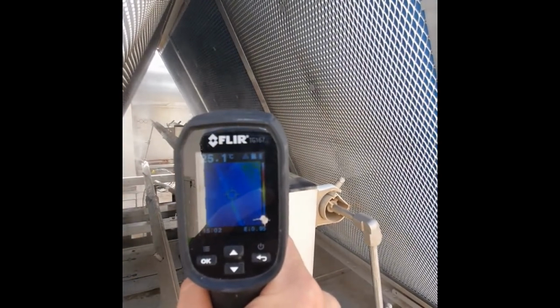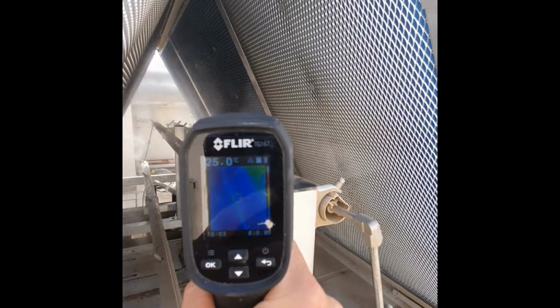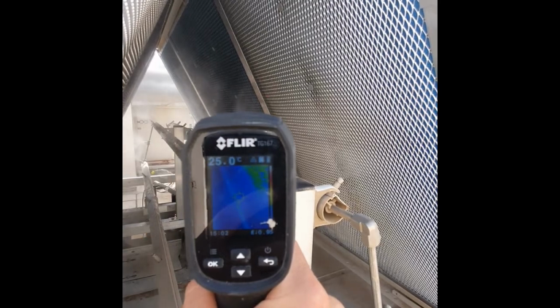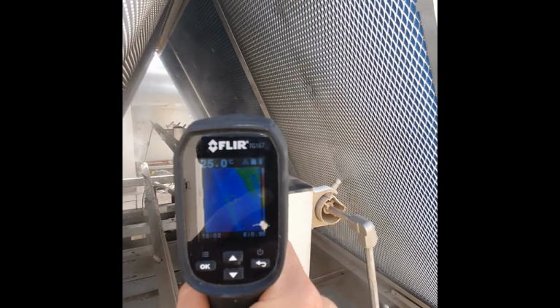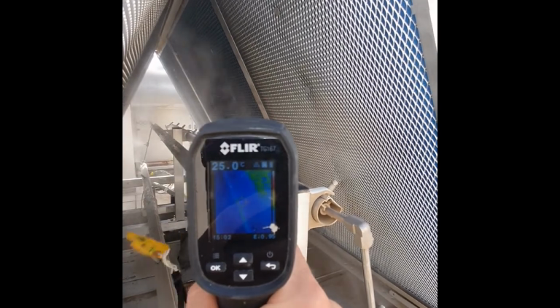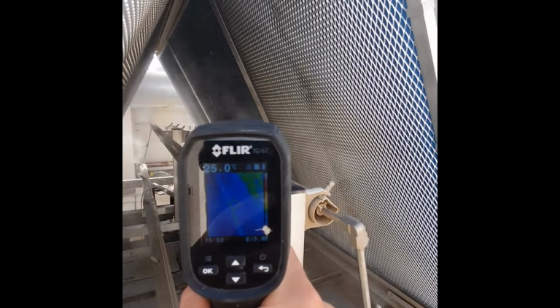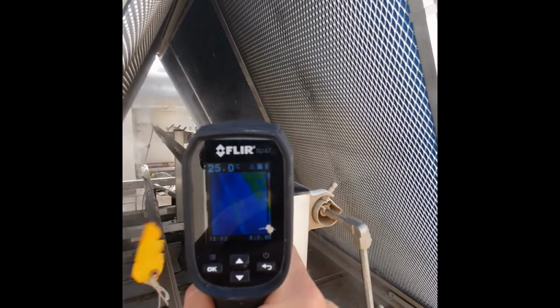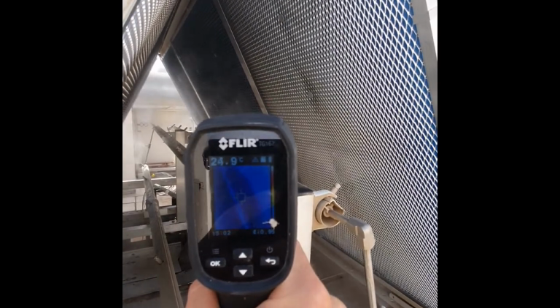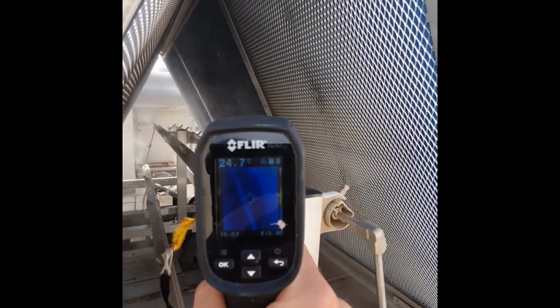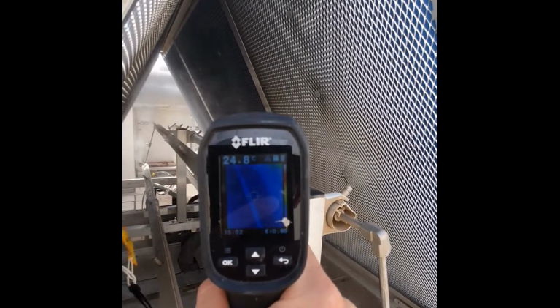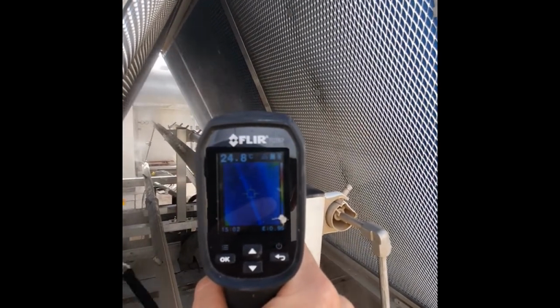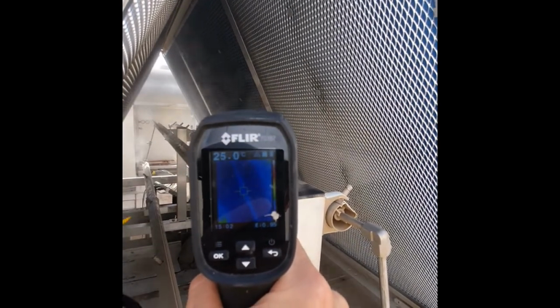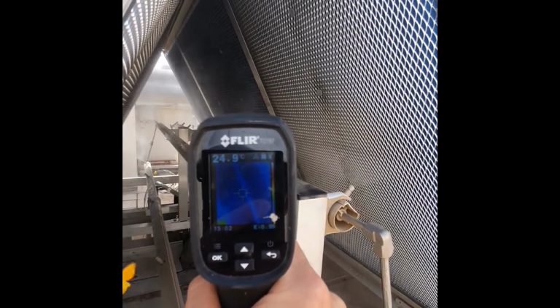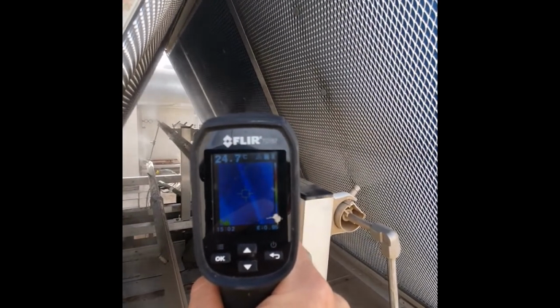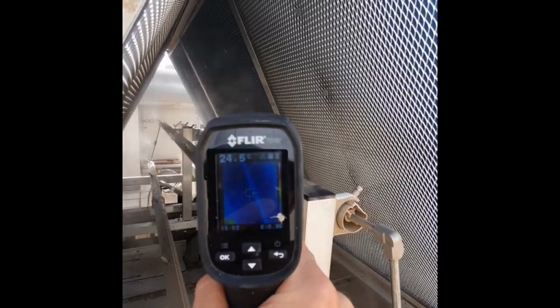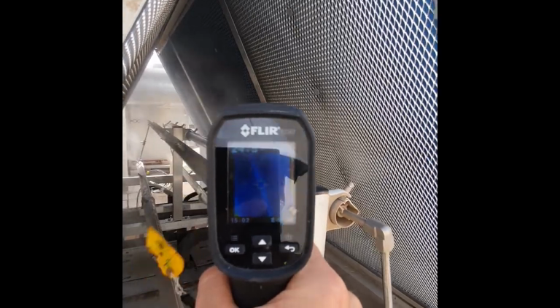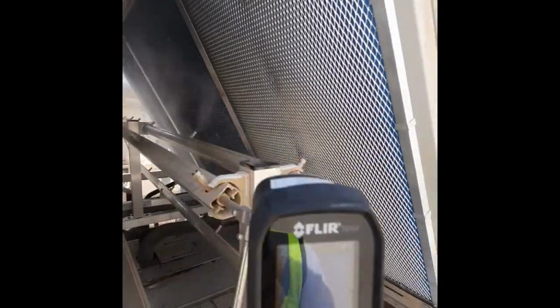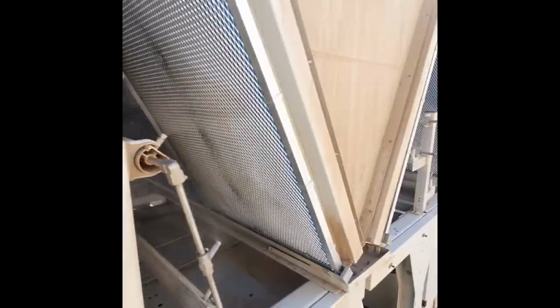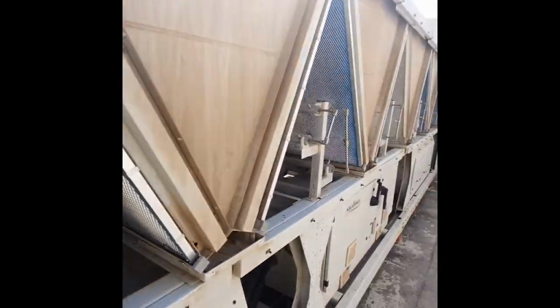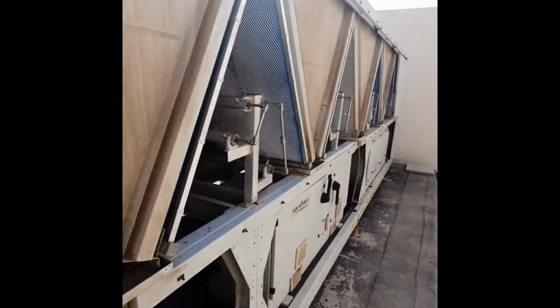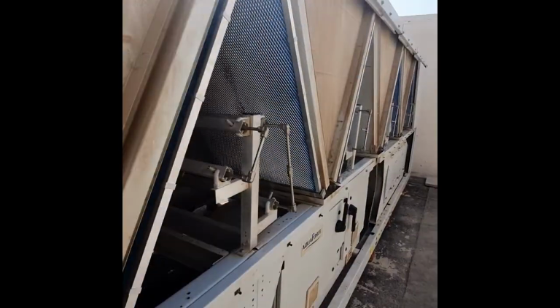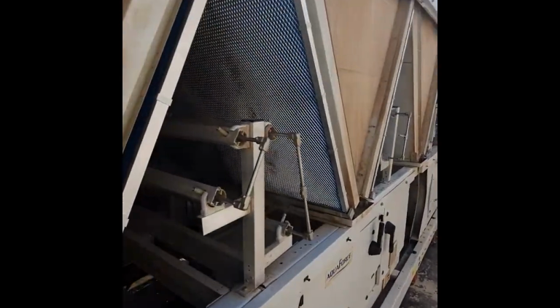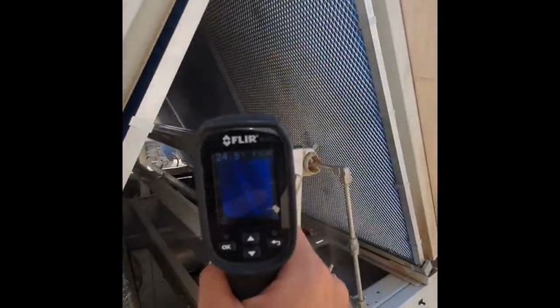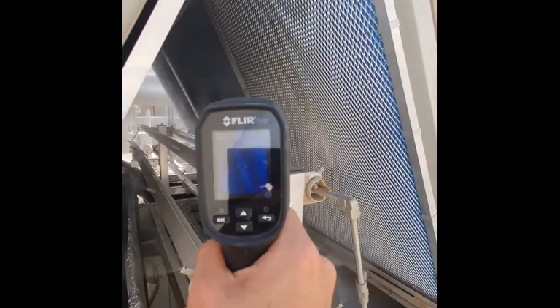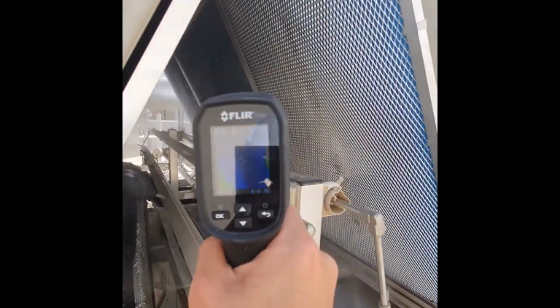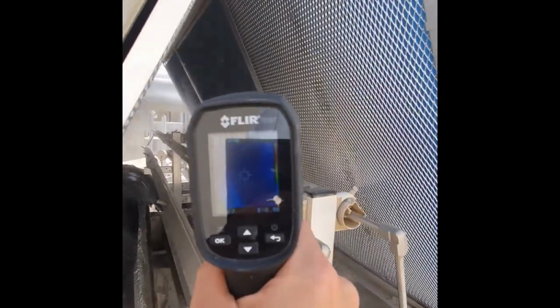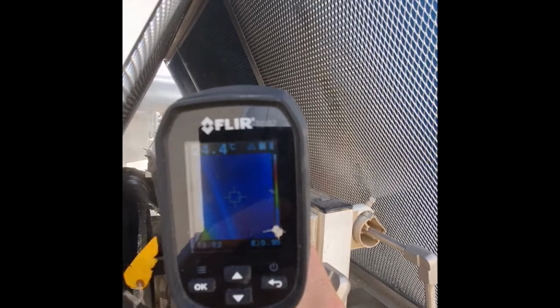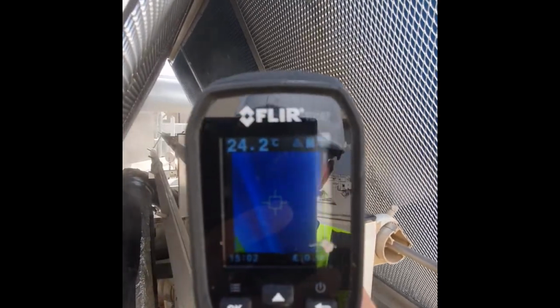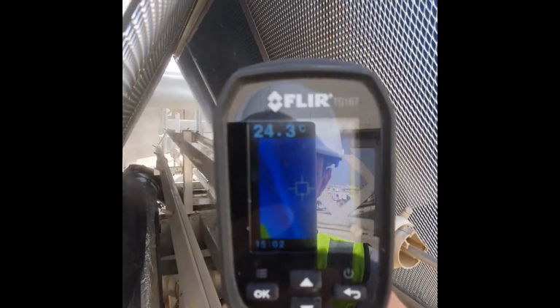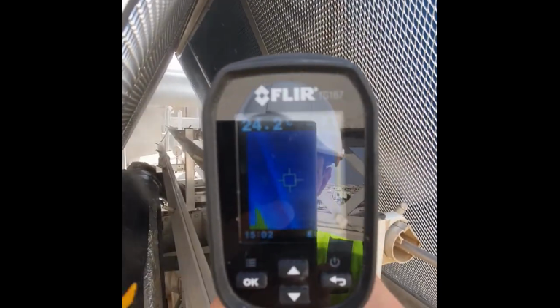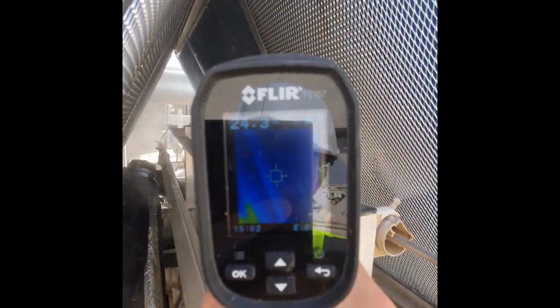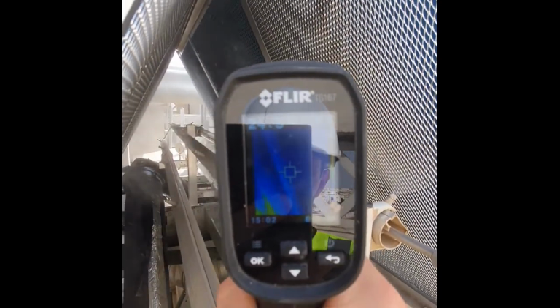It is important to understand that we are not cooling the air with cold water, but using a pure evaporation process achieved by an extremely fine mist through our high pressure water pumps.